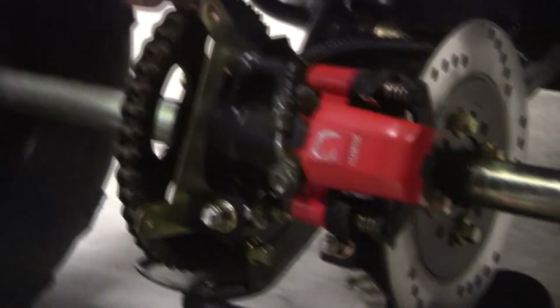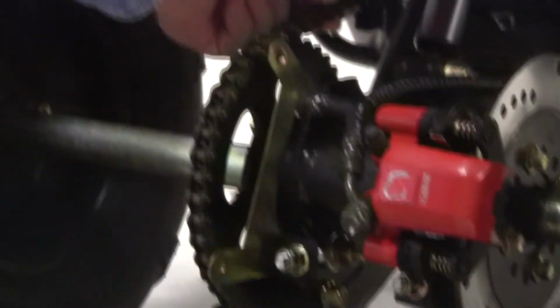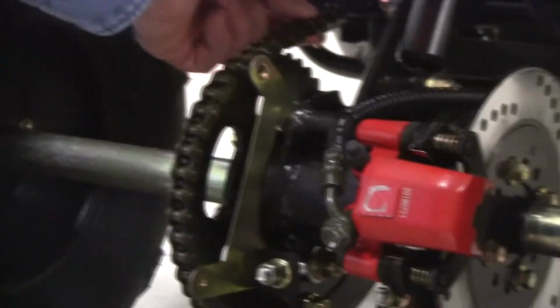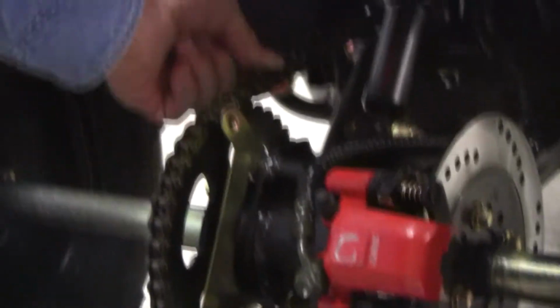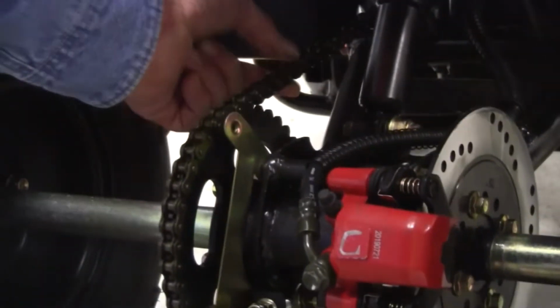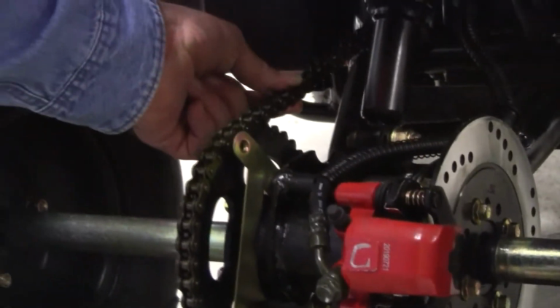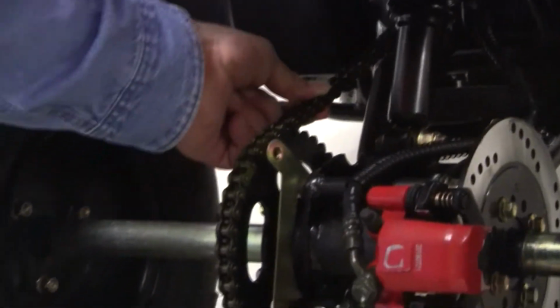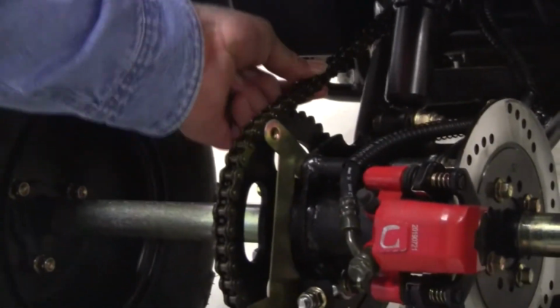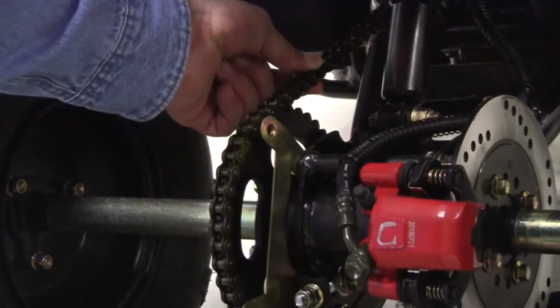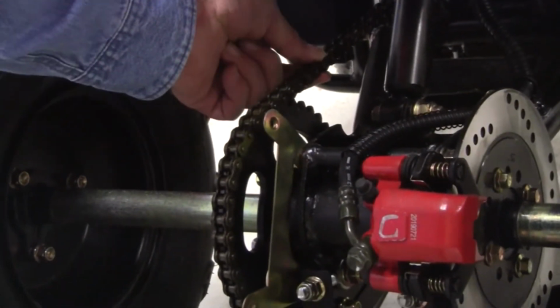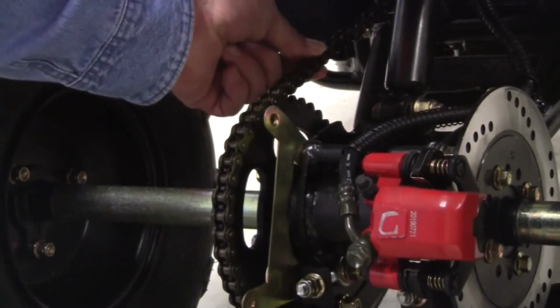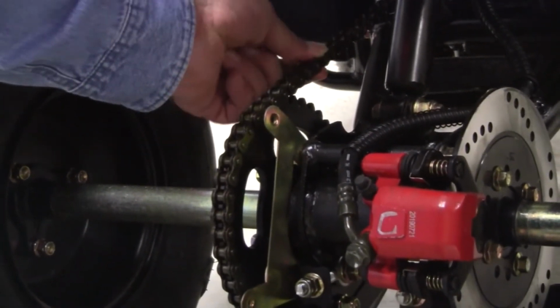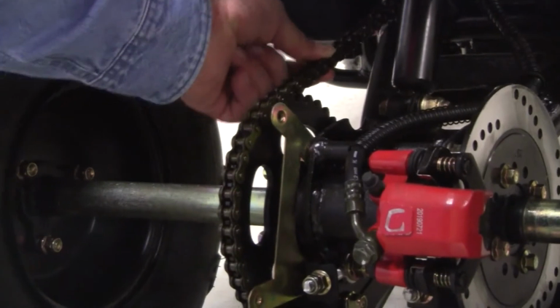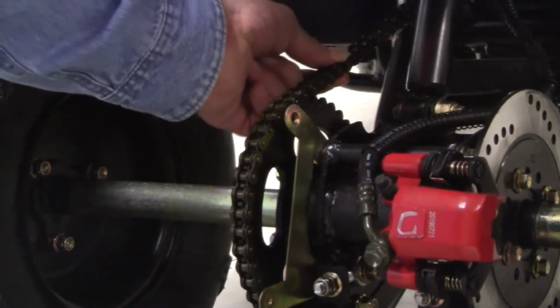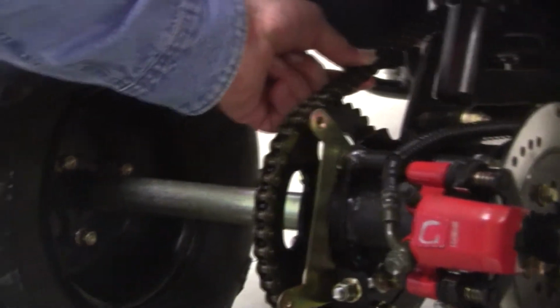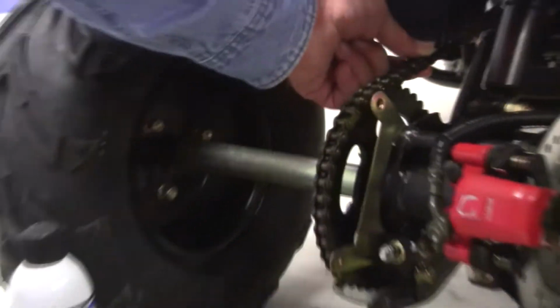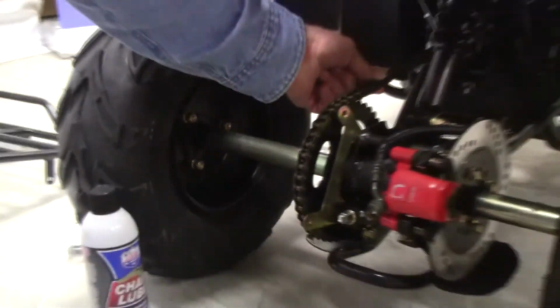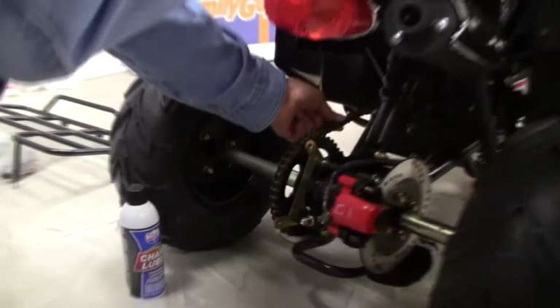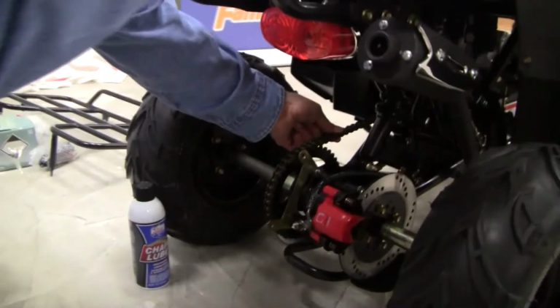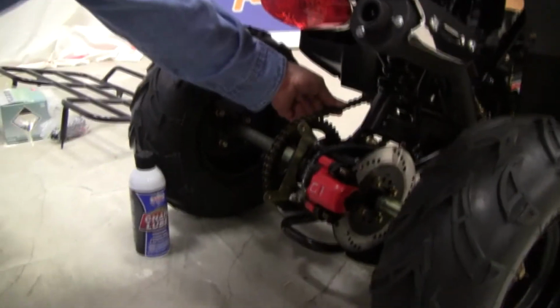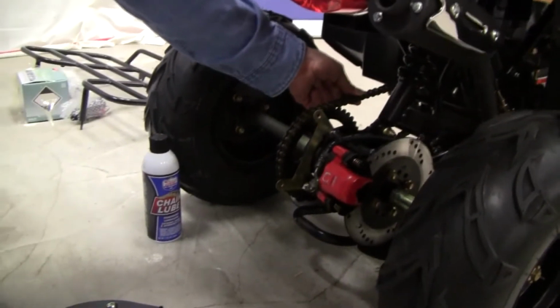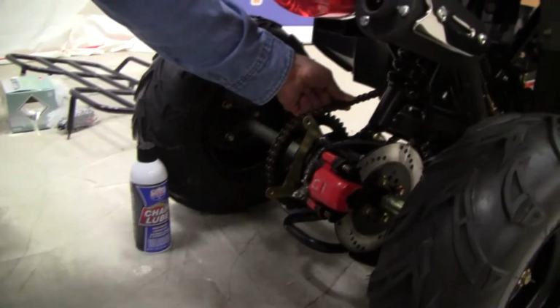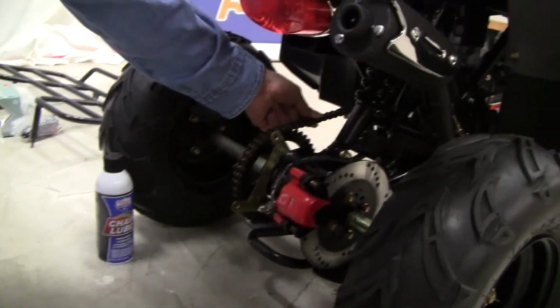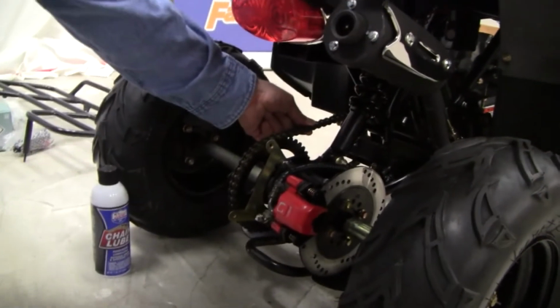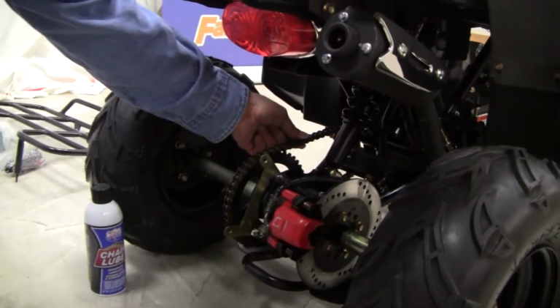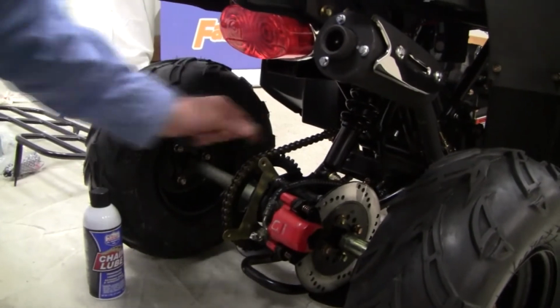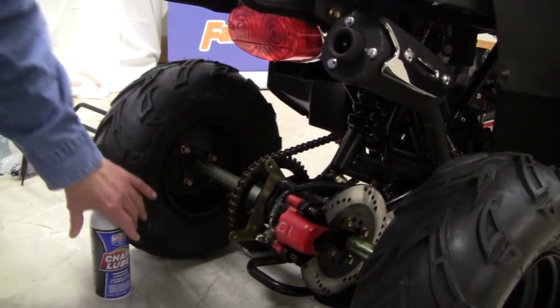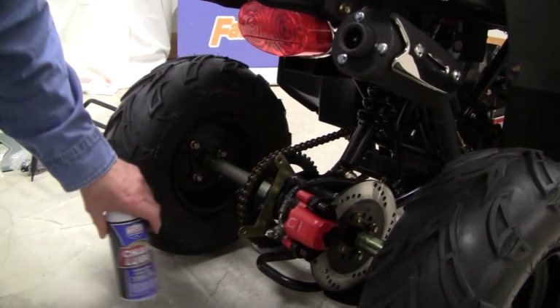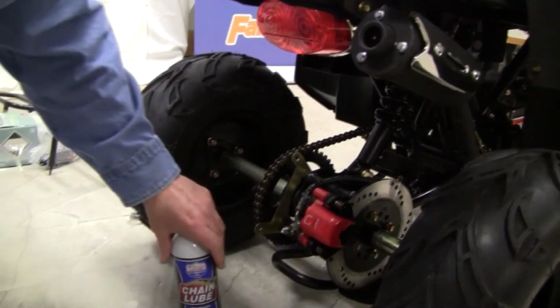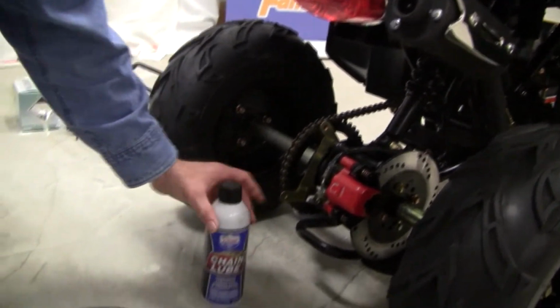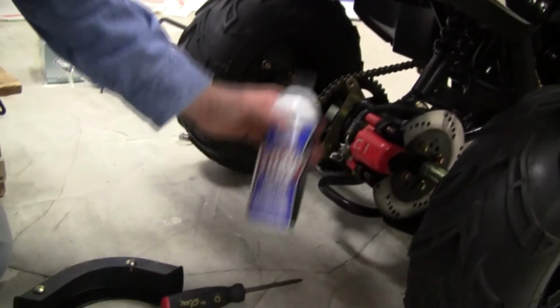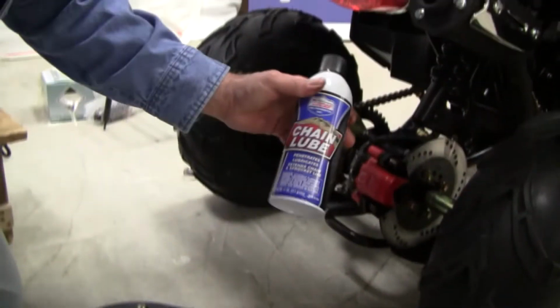Now if you look at this right now, I would not want this any tighter. There is some snug and we can live with that. But if you would take this chain and you couldn't move it at all, that's way too tight. And then lube it.